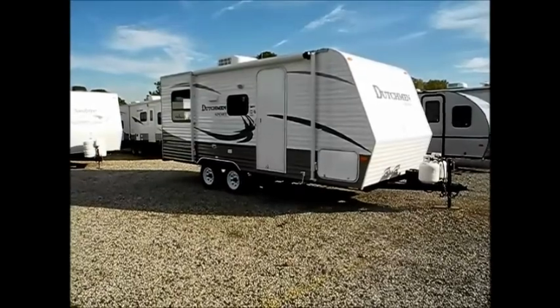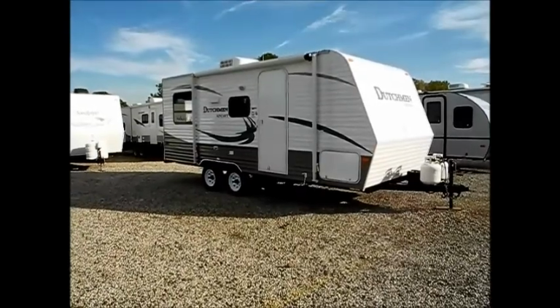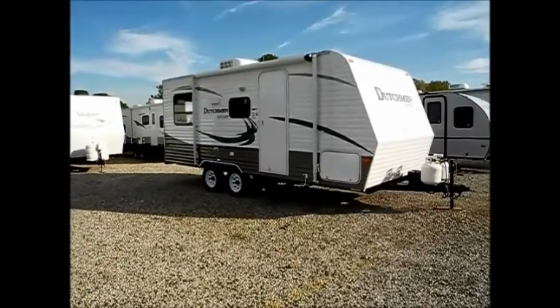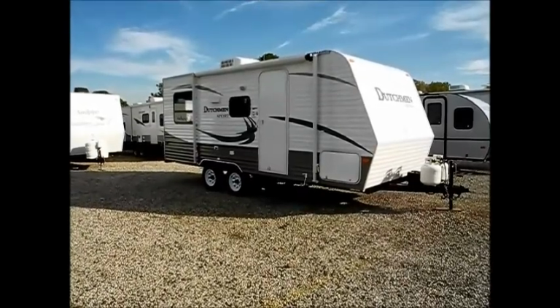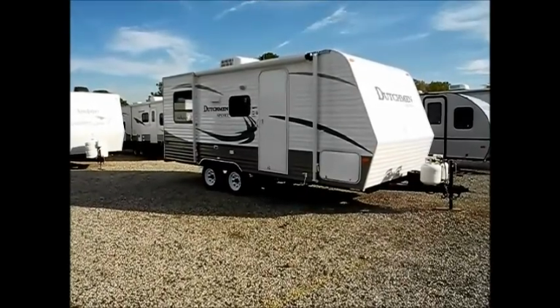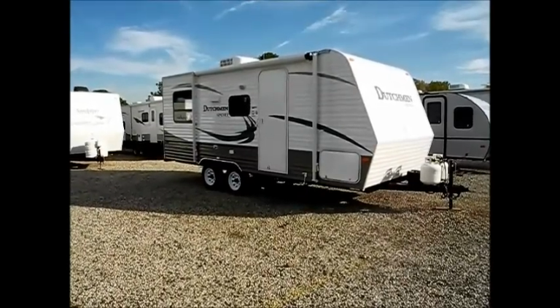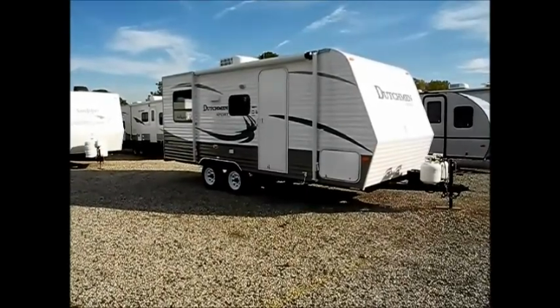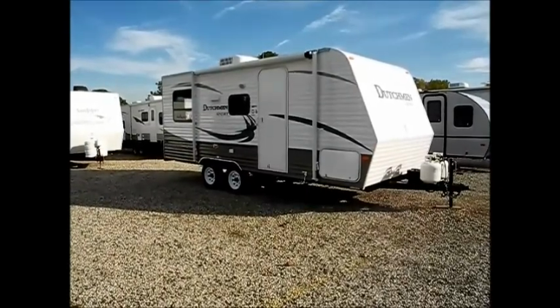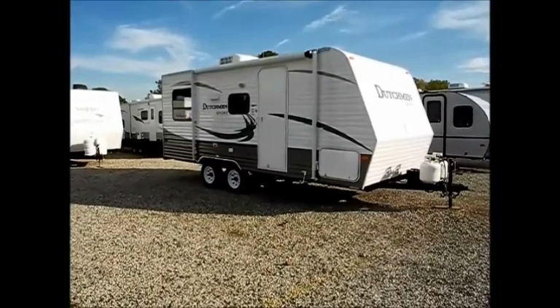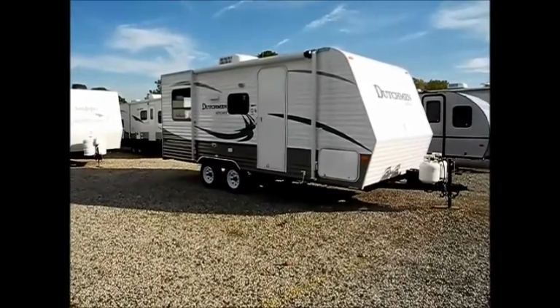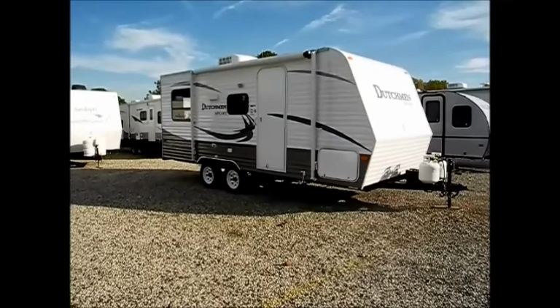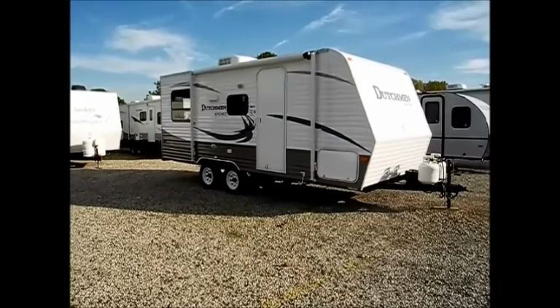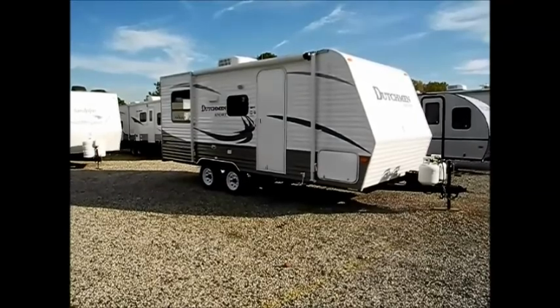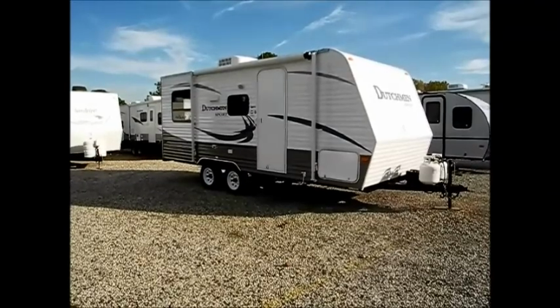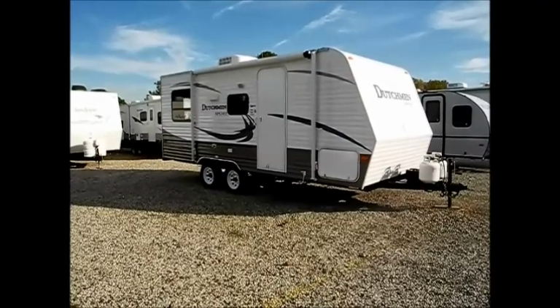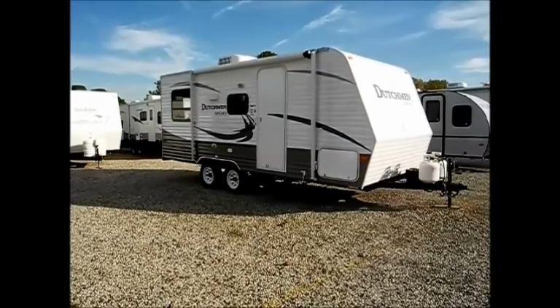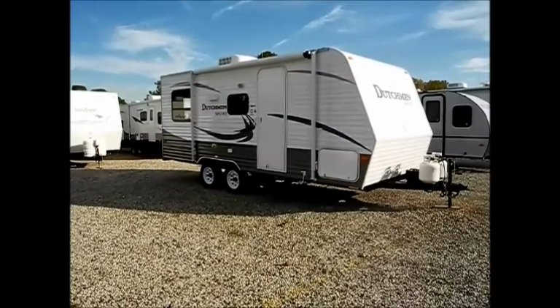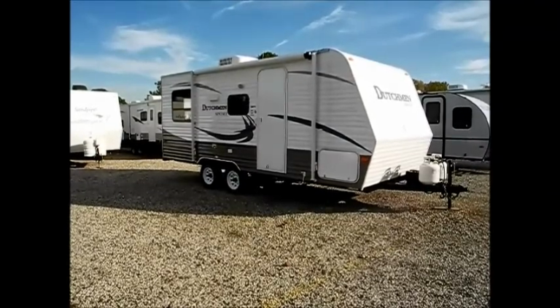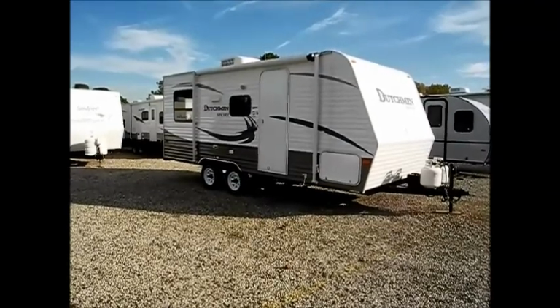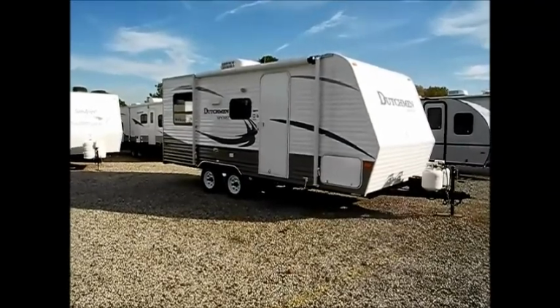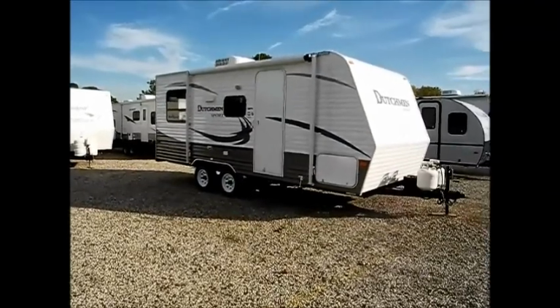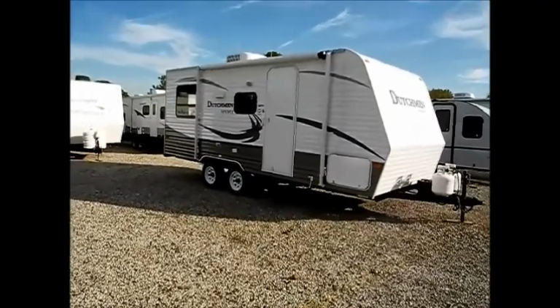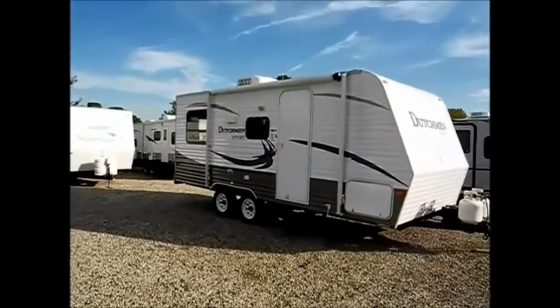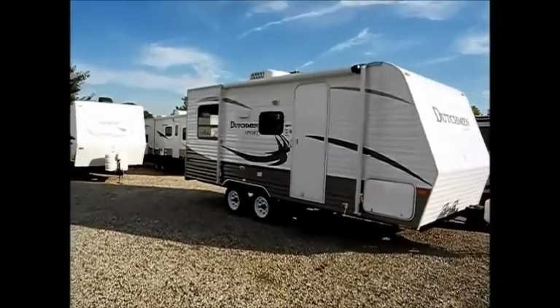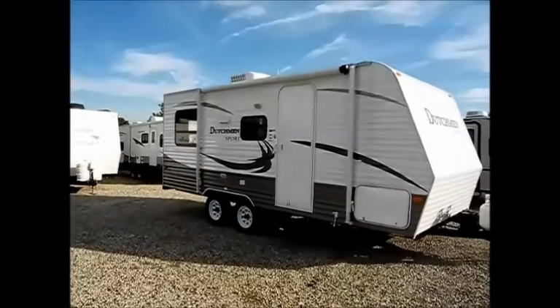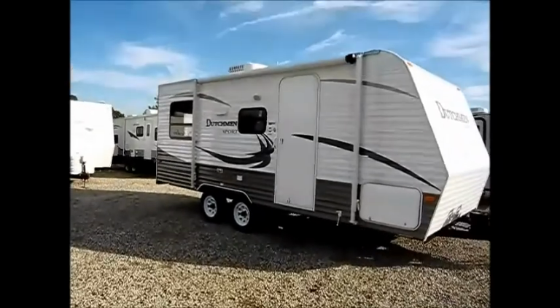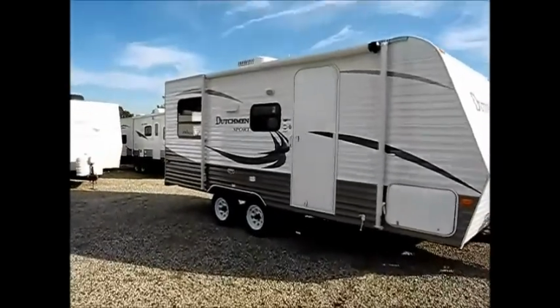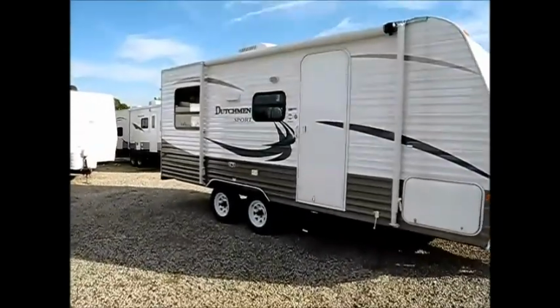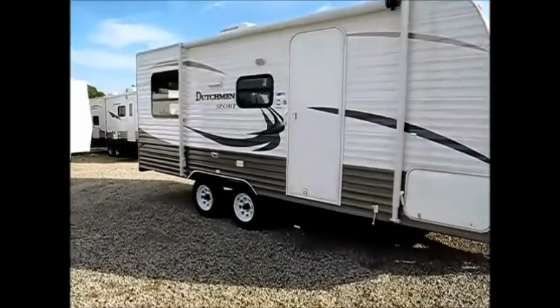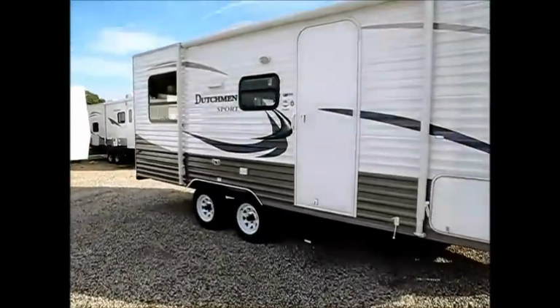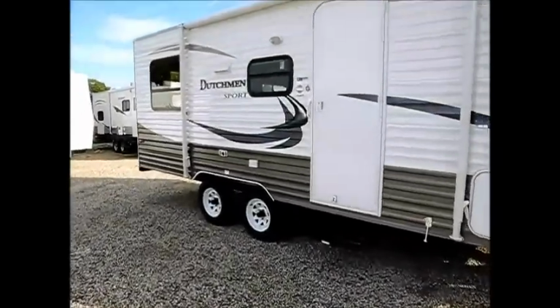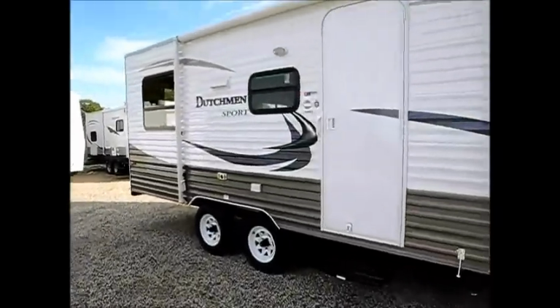Hi everyone, this is Chris from I-94RV. Today we're going to take a look at a 2011 Dutchman Sport 196RD. This will be stock number 440252.